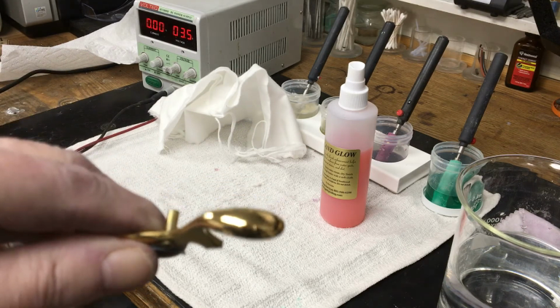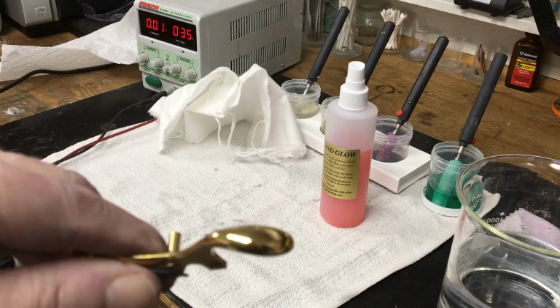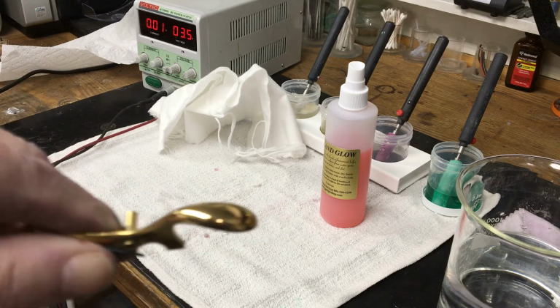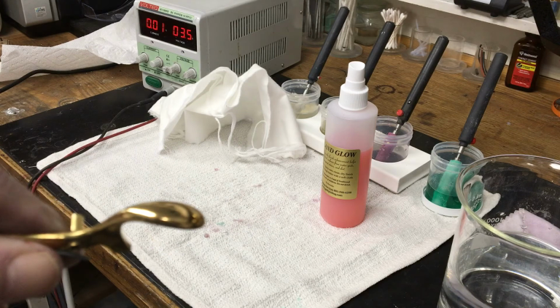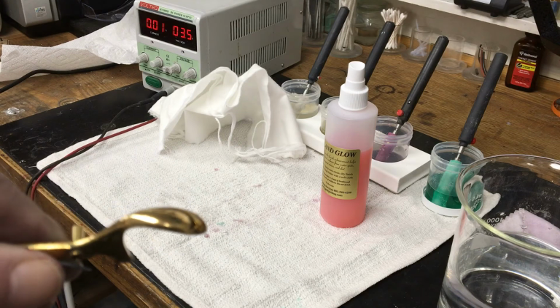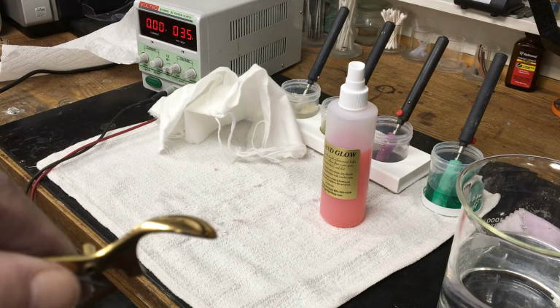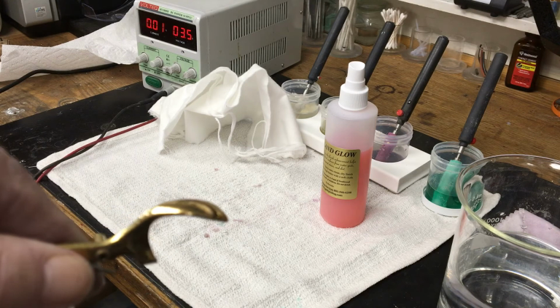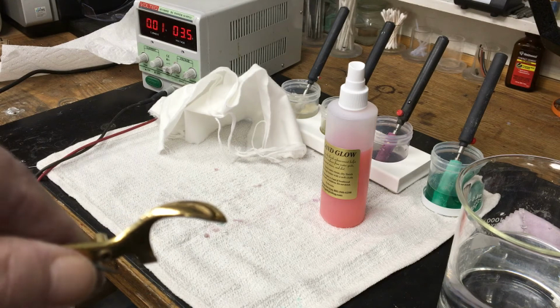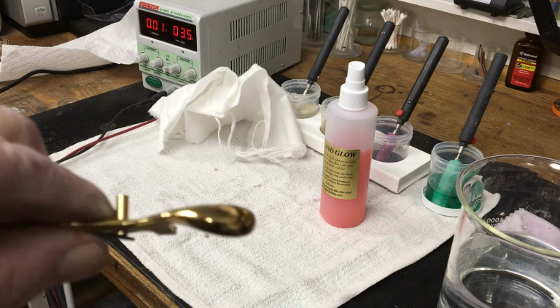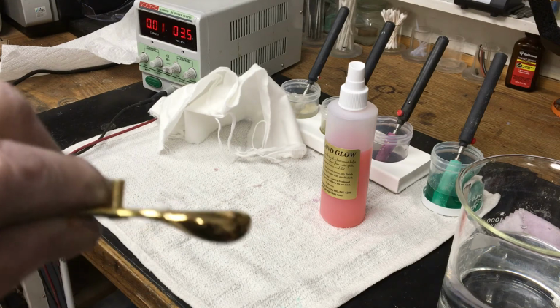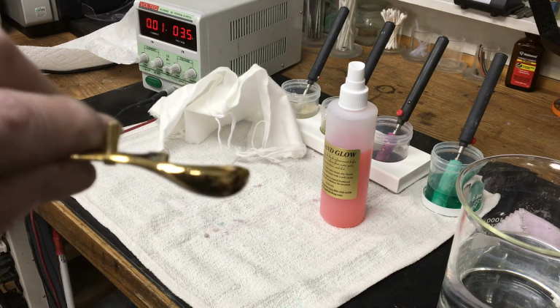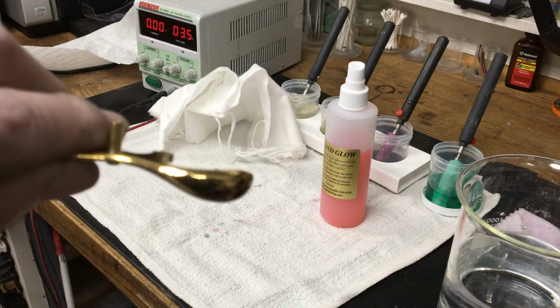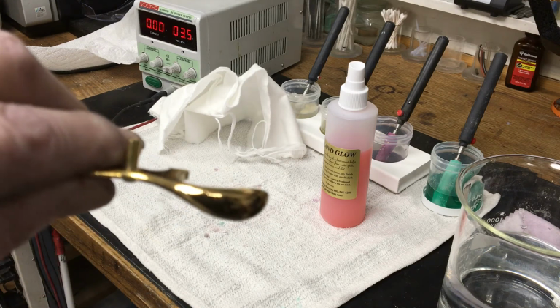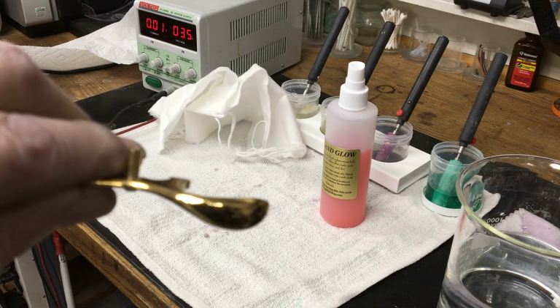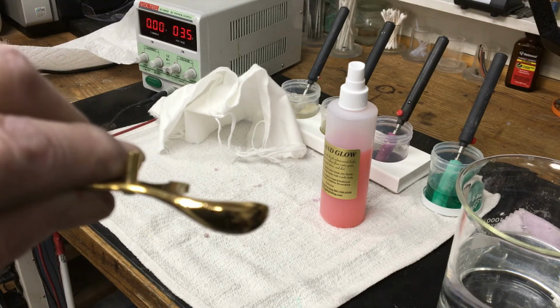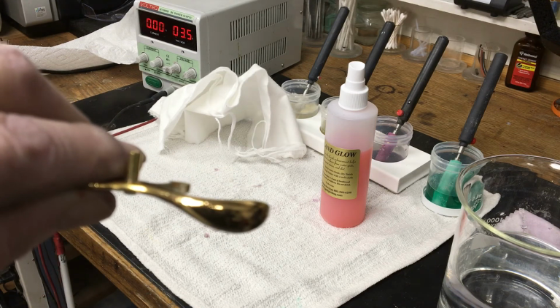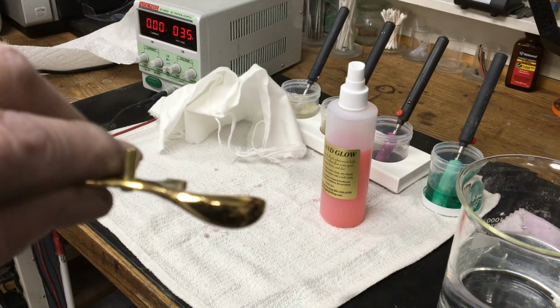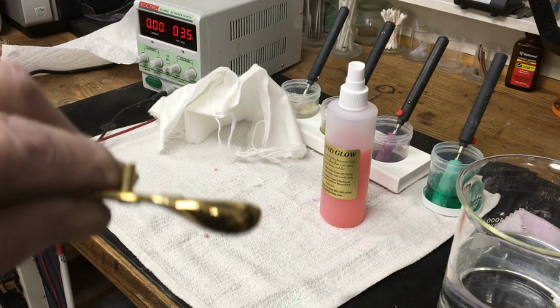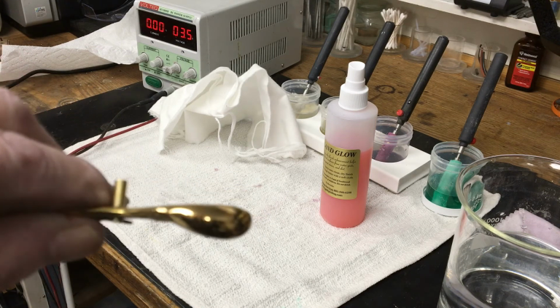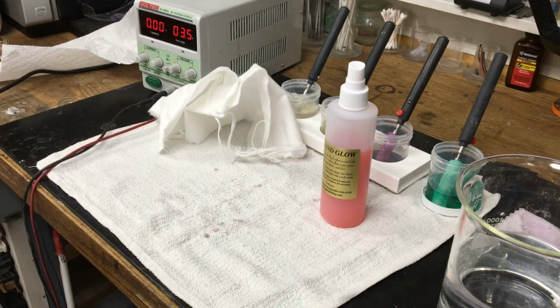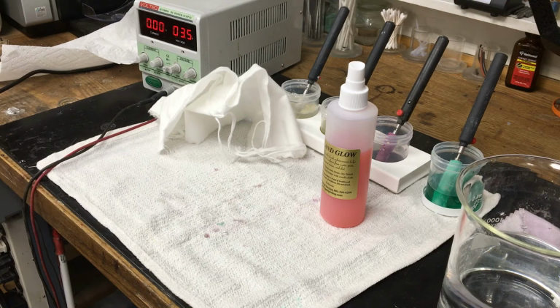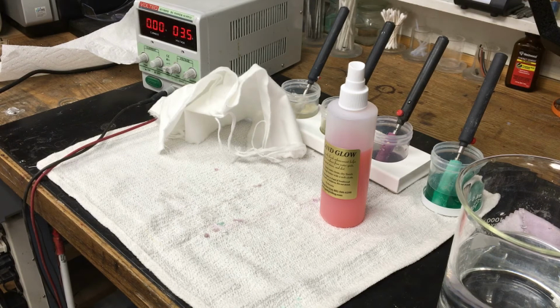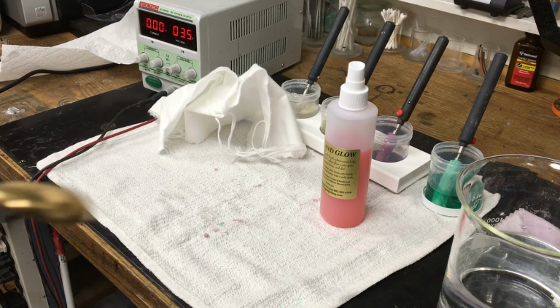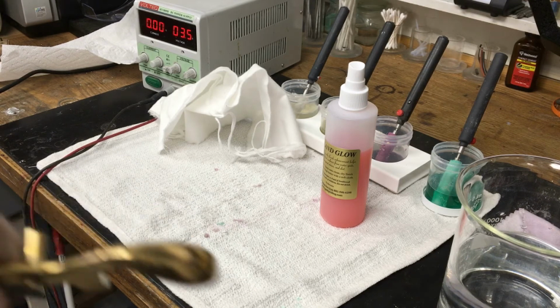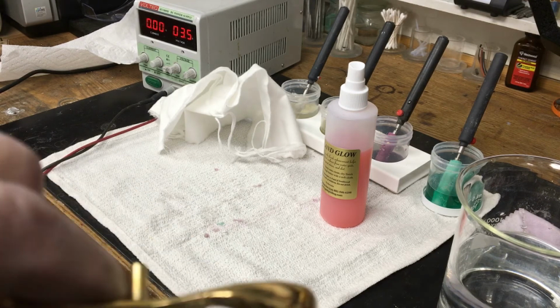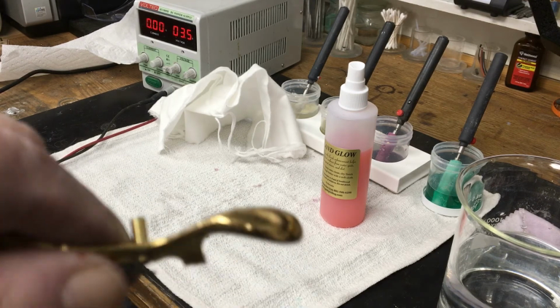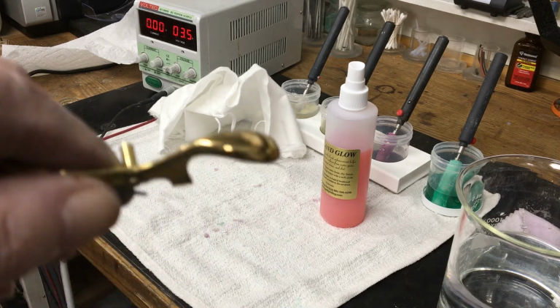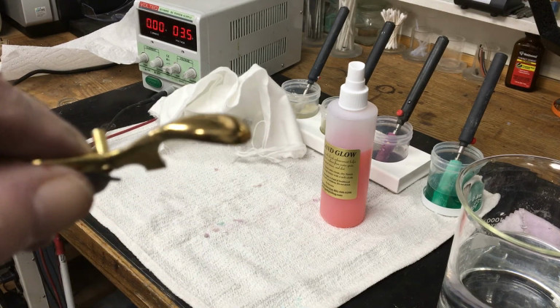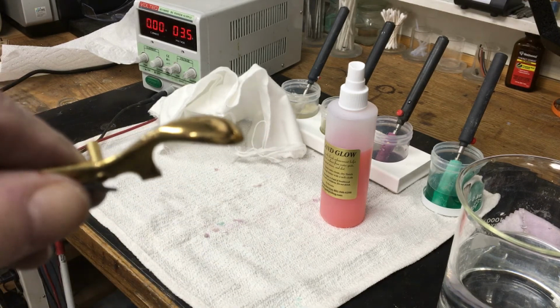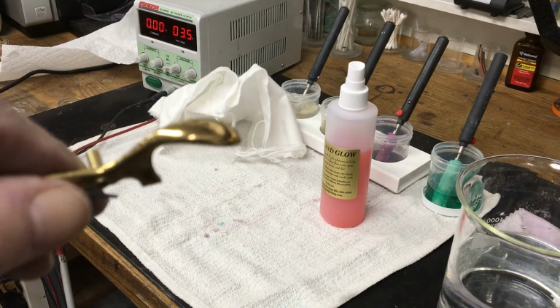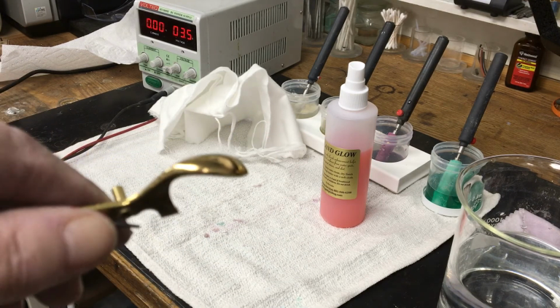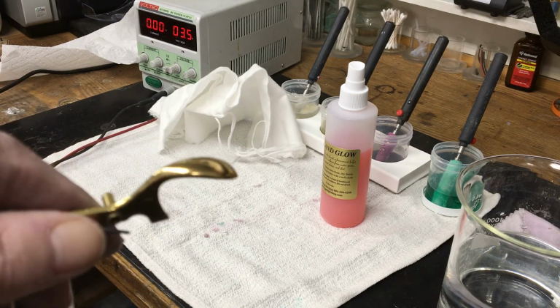The 24 karat hard gold turned out to be a close match to the original plating on the keys. Thank you for watching.